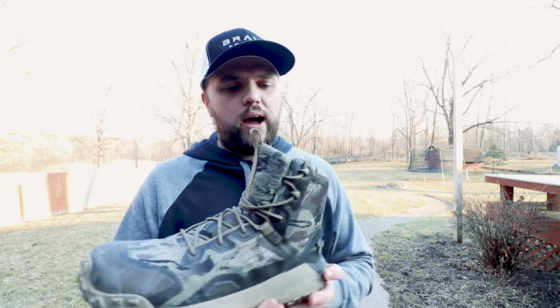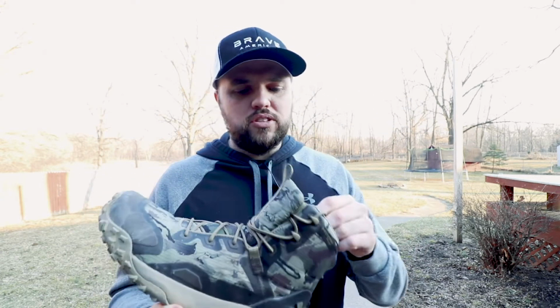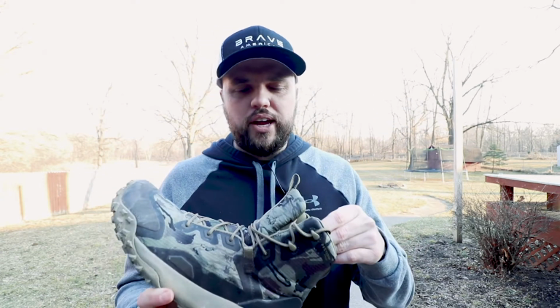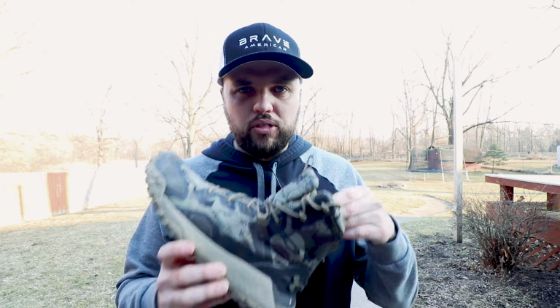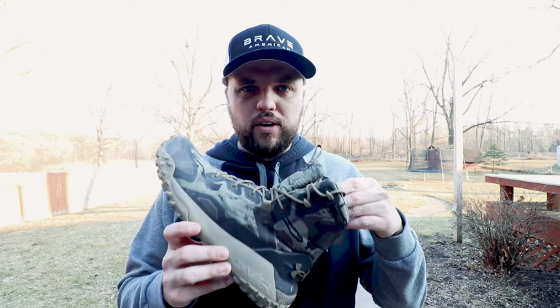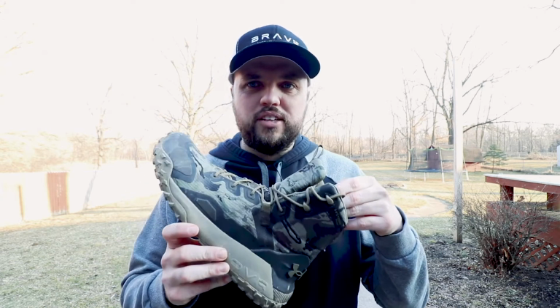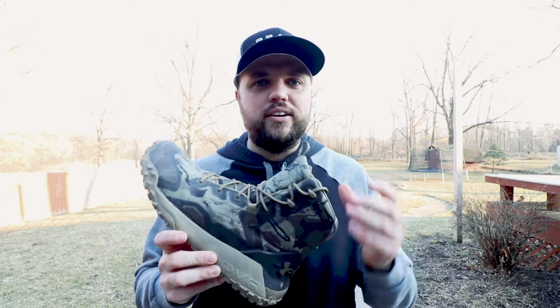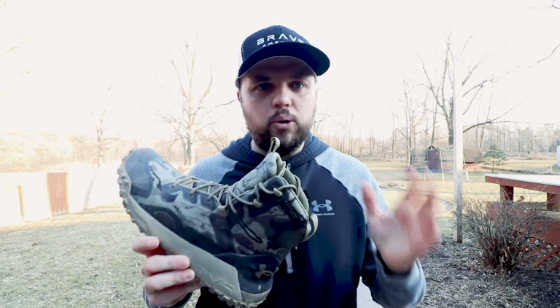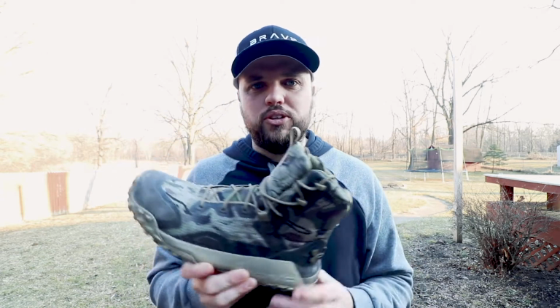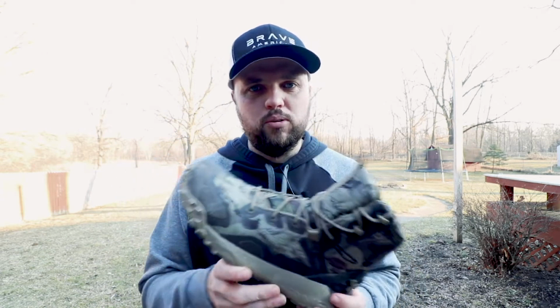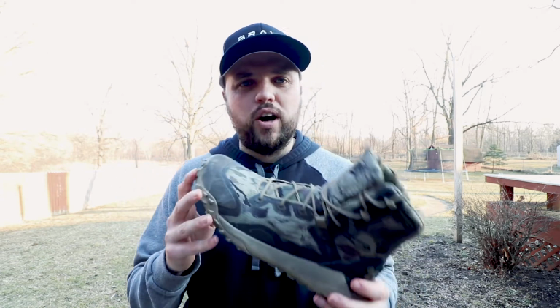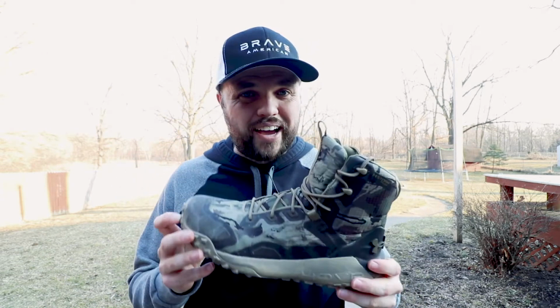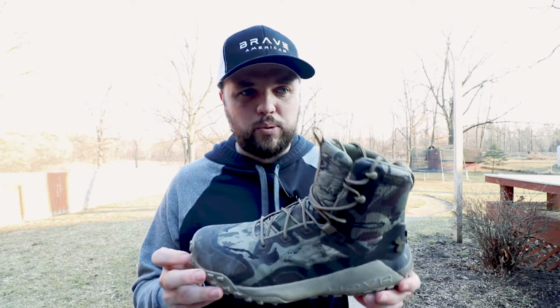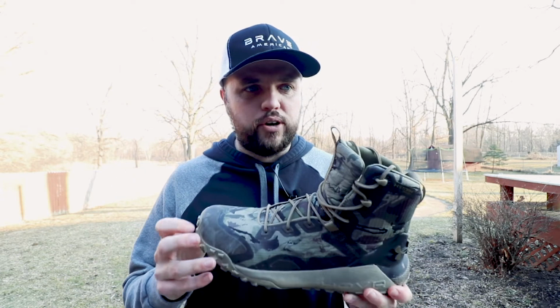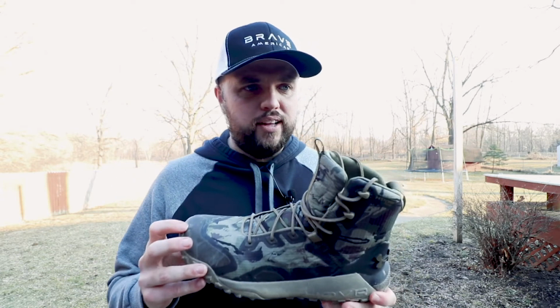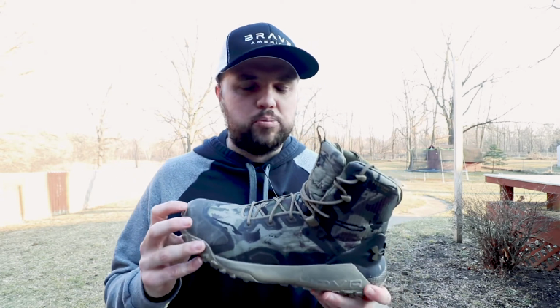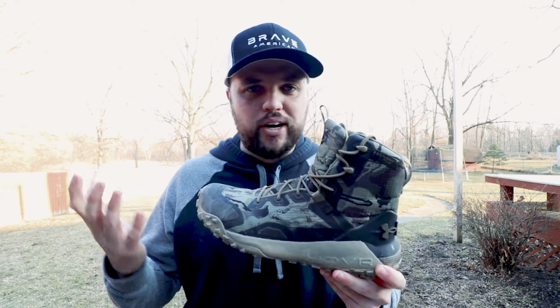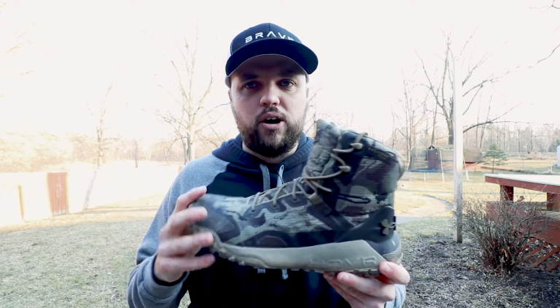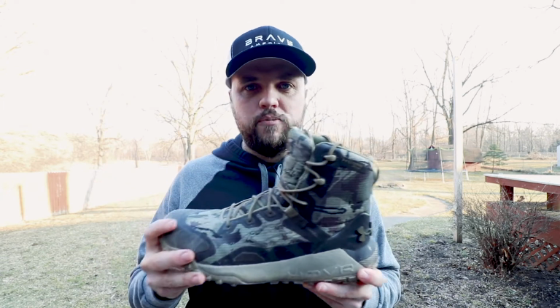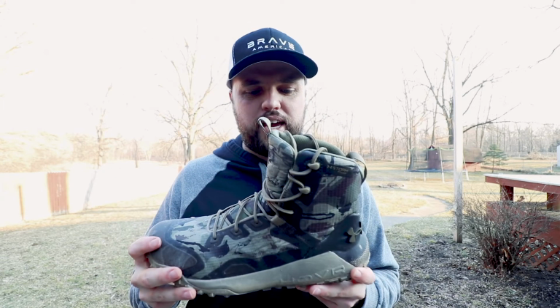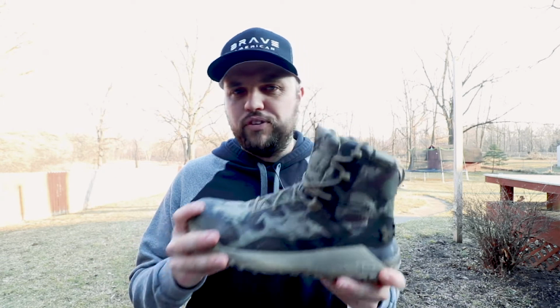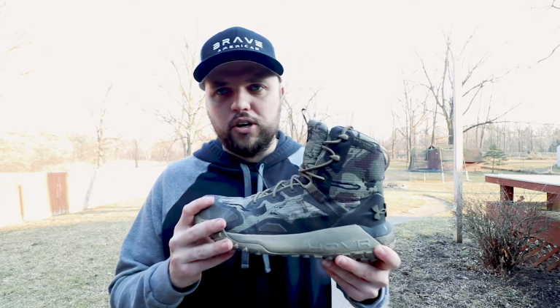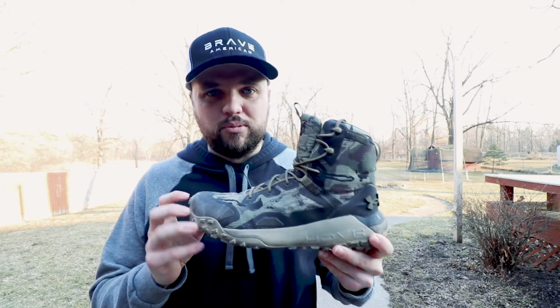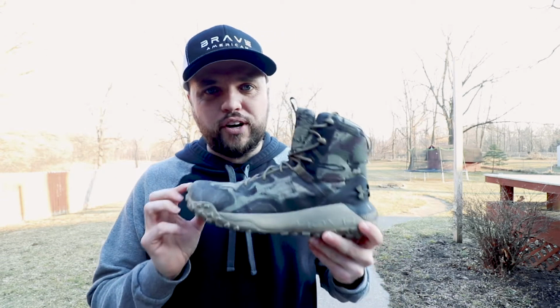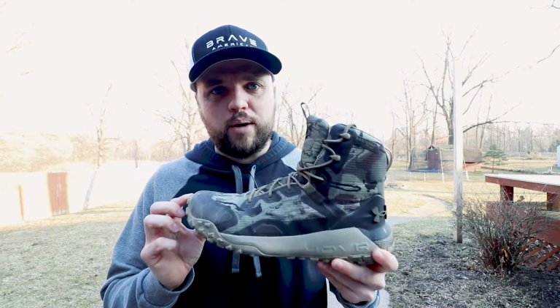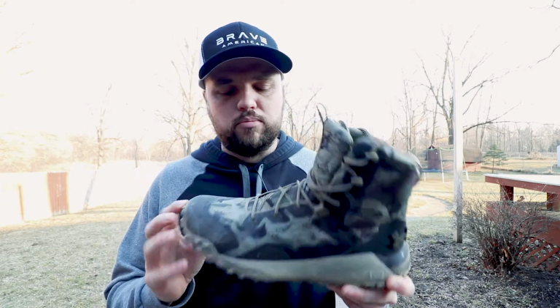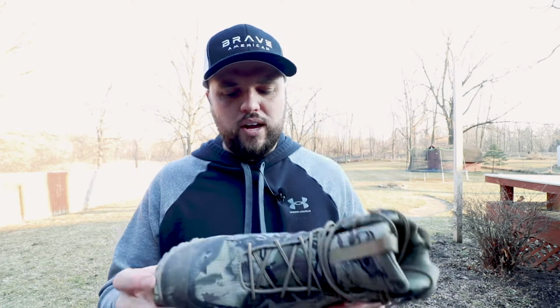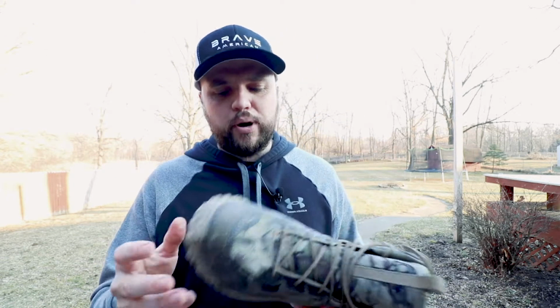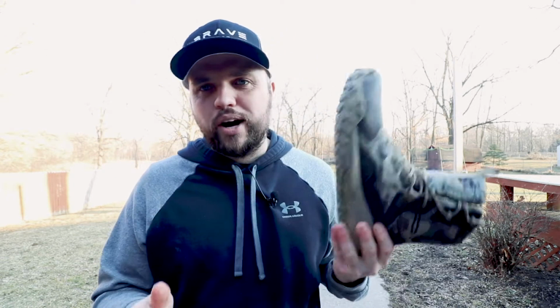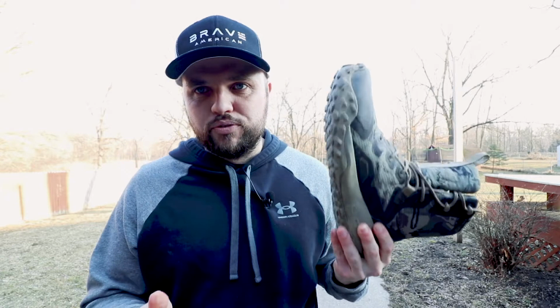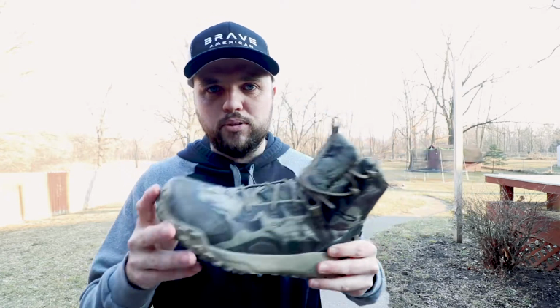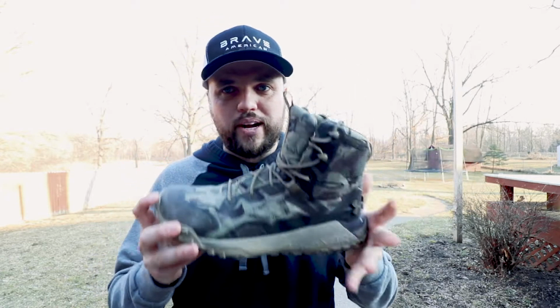I wore these the other day with a slightly thick sock and had no issues at all. We walked miles and were out for probably three and a half hours, and my feet didn't hurt a bit — and it was the very first time wearing them, so the break-in process for these boots is great.